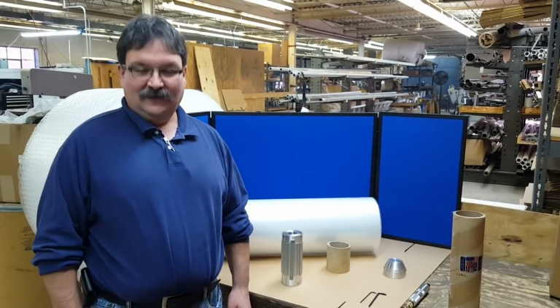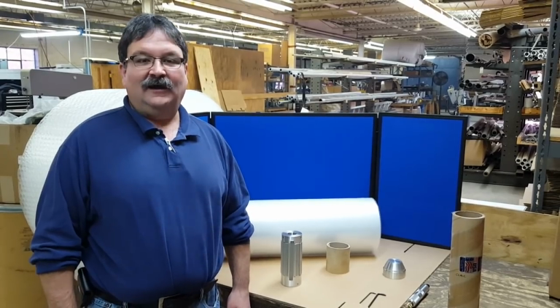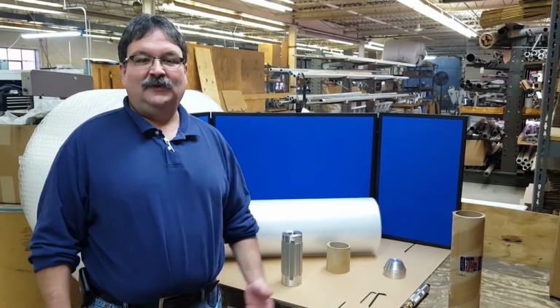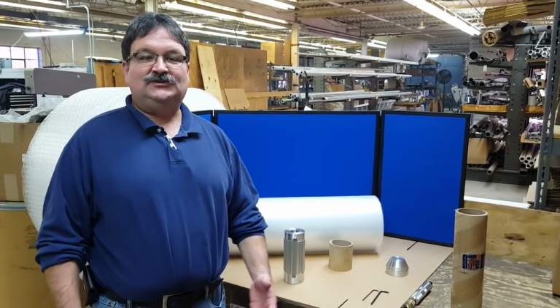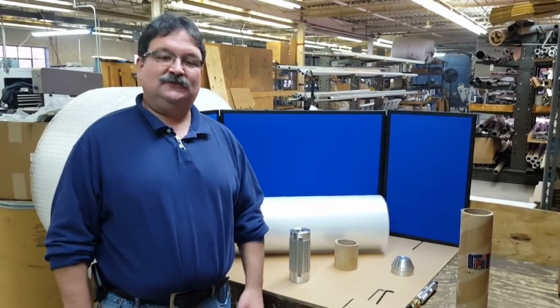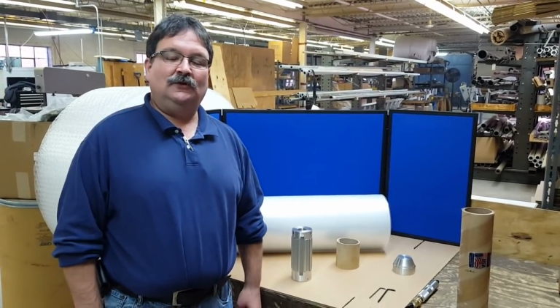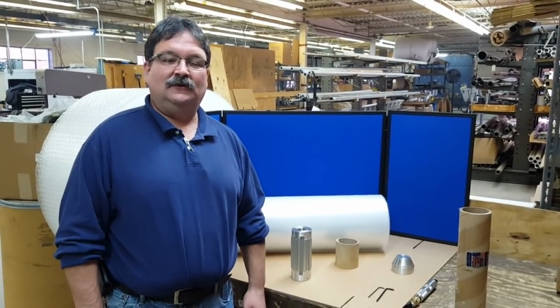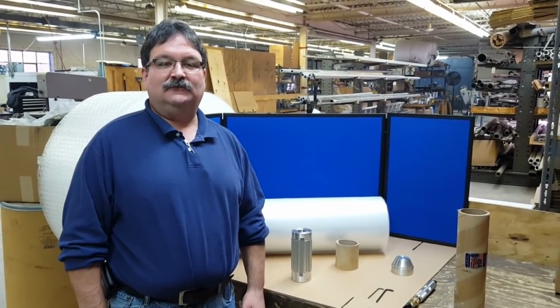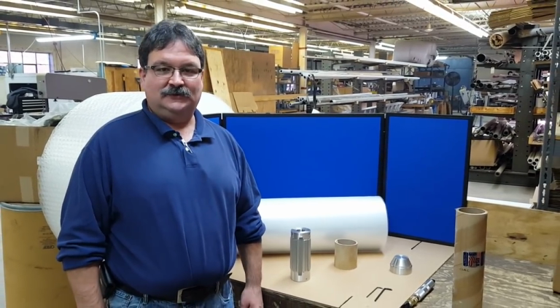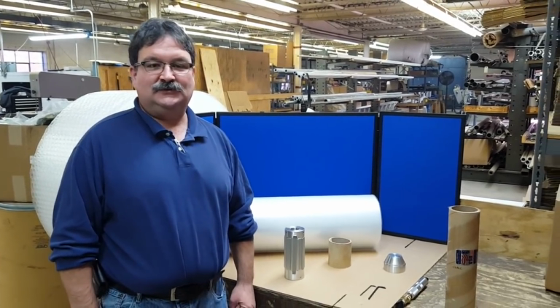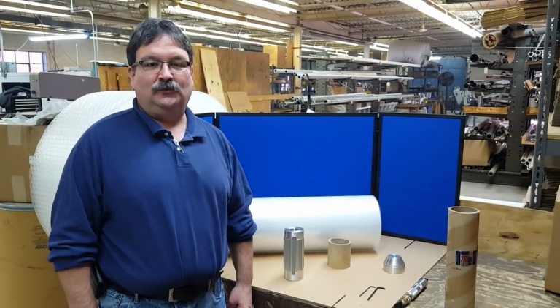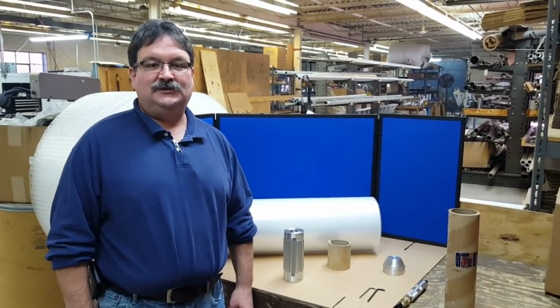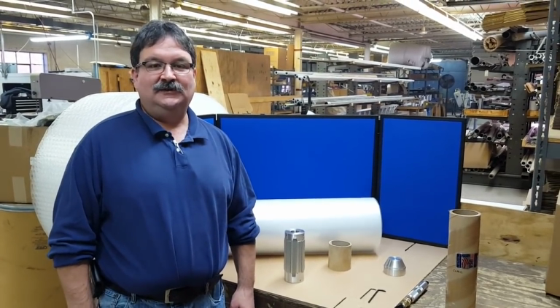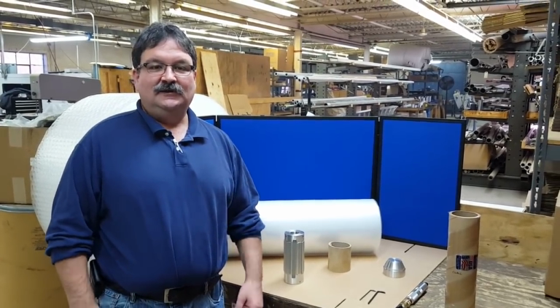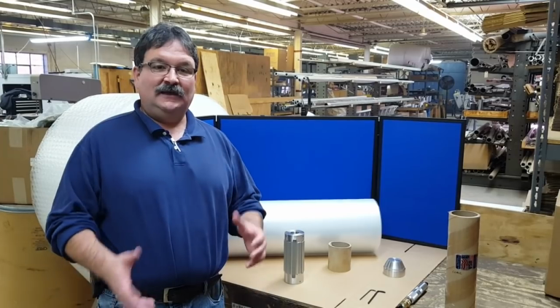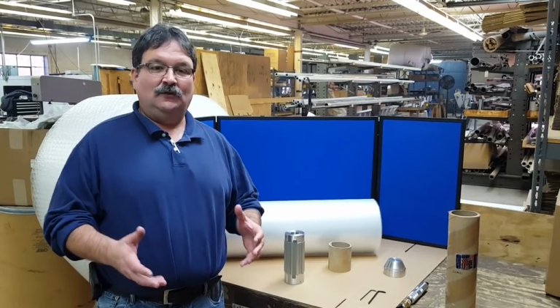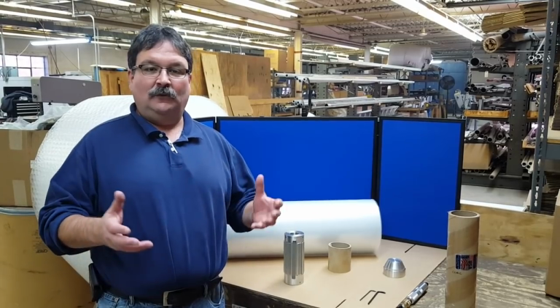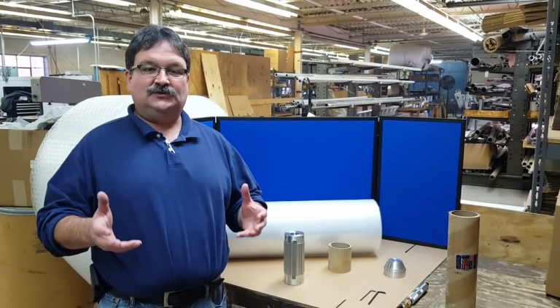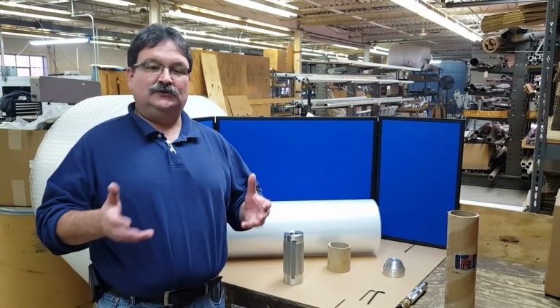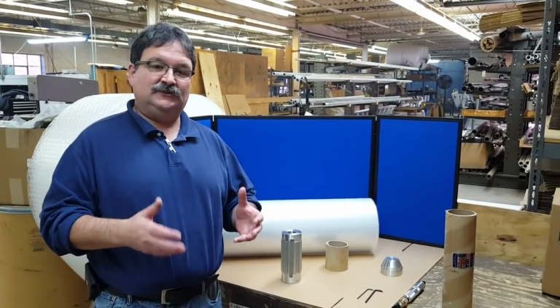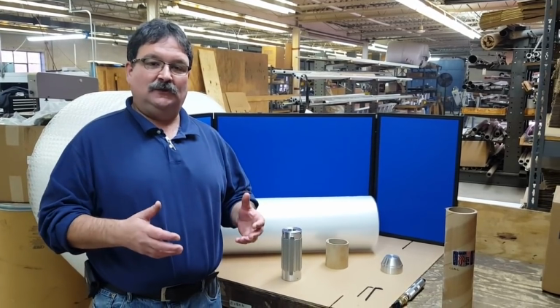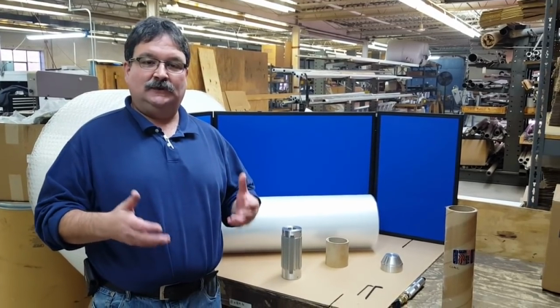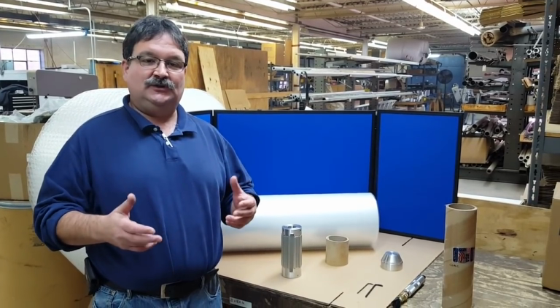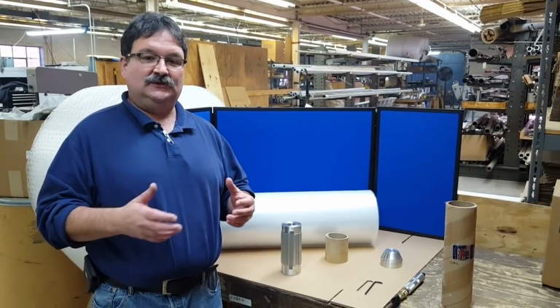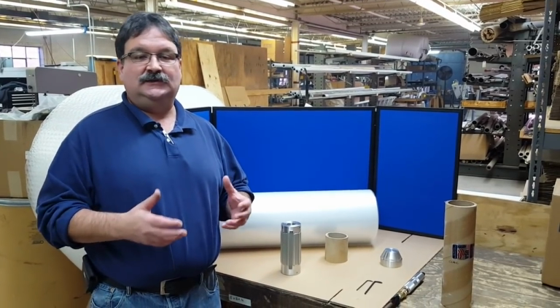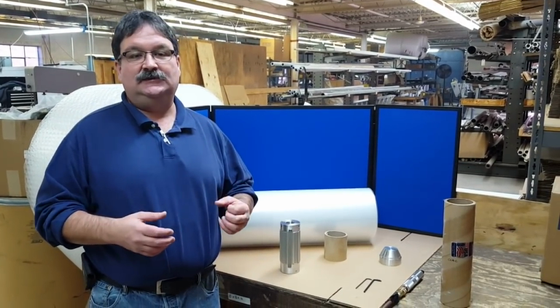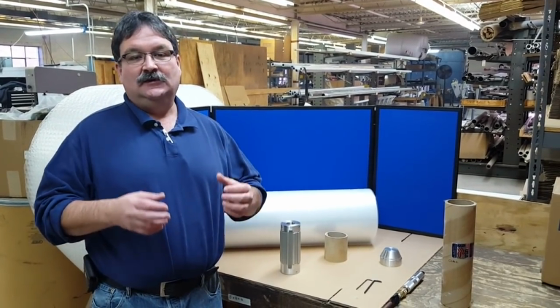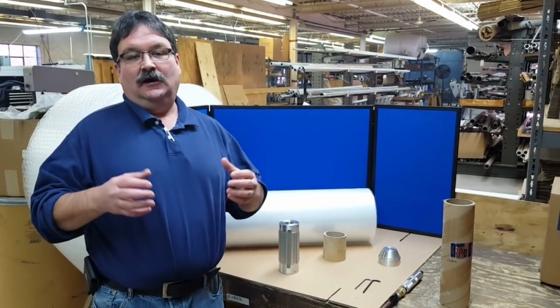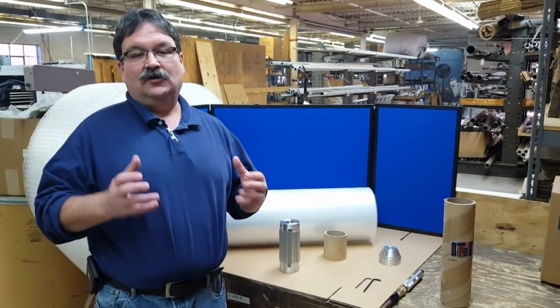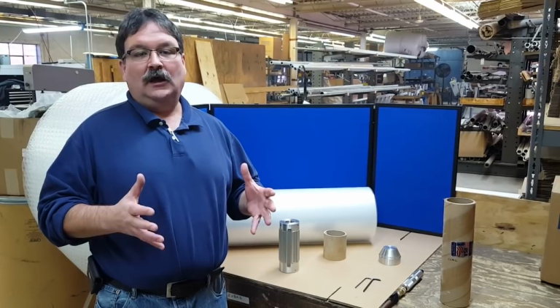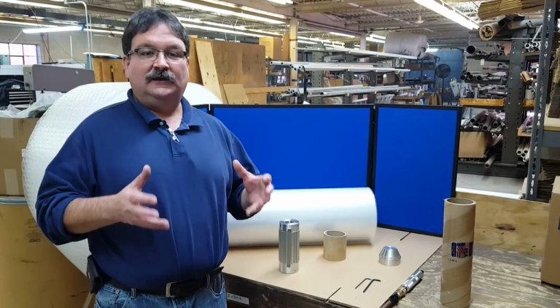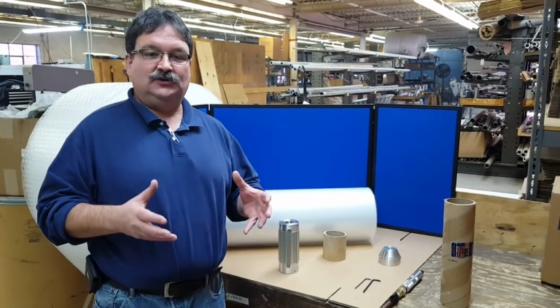Hi, my name is Jeff Damore. I'm with Converter Accessory Corporation. Today I'm going to show you a simple demonstration on CAC's CoreLock Air Chuck.